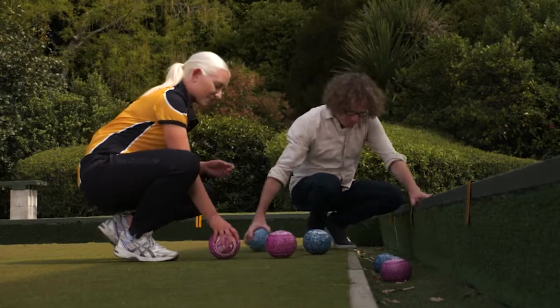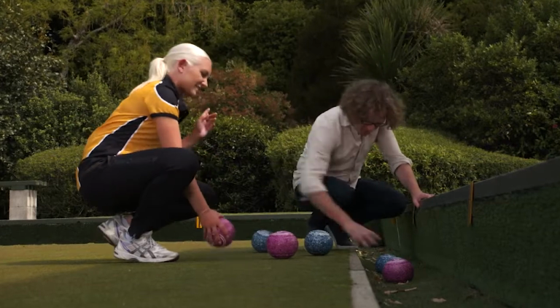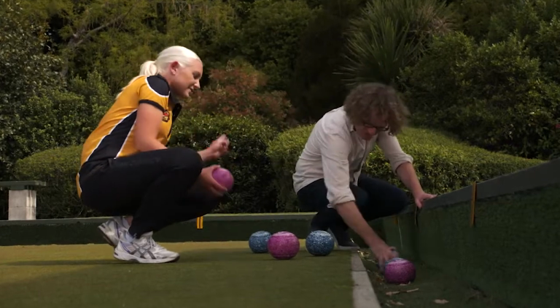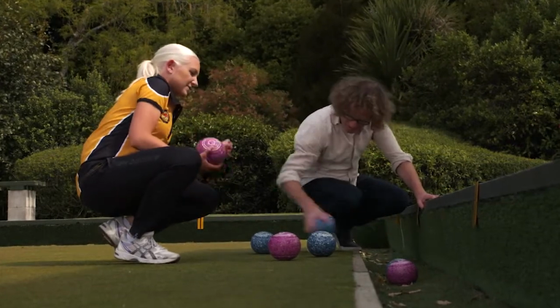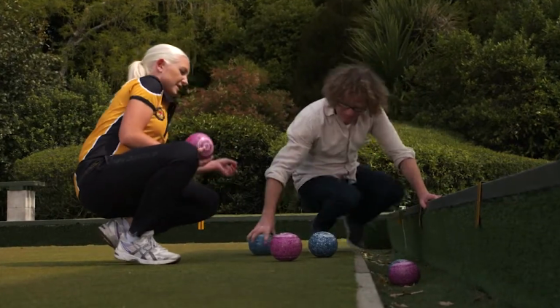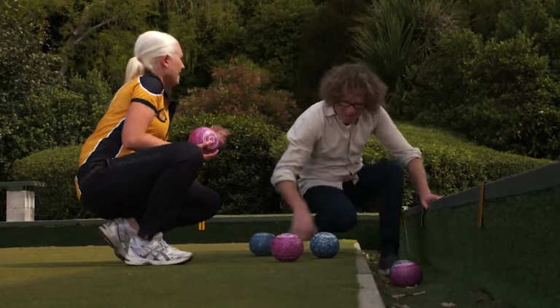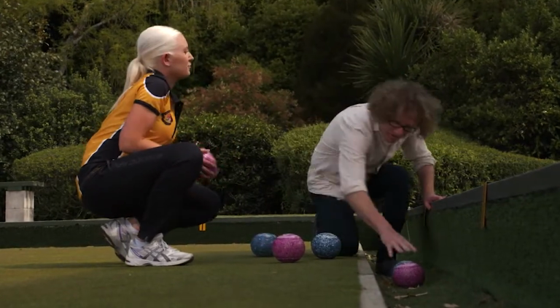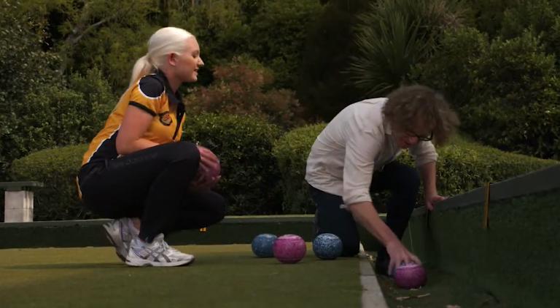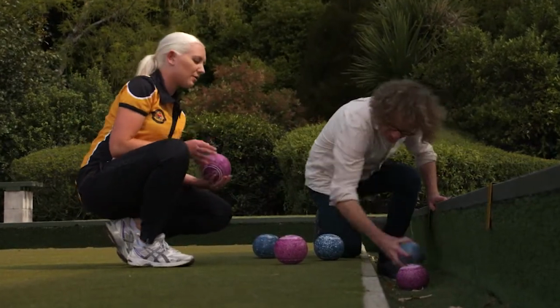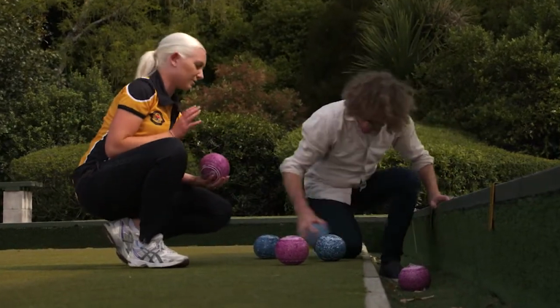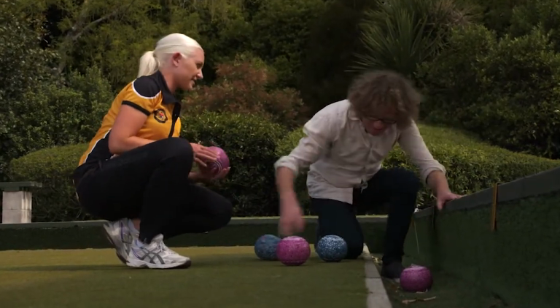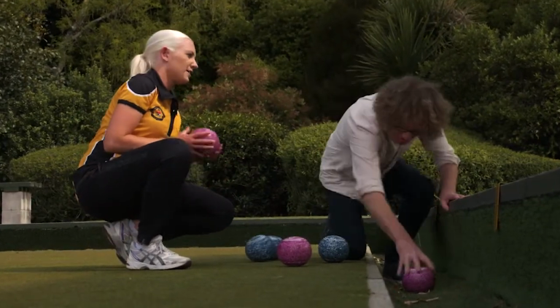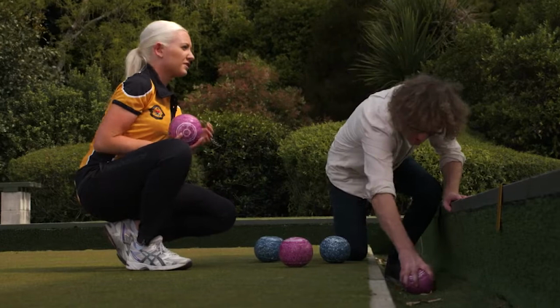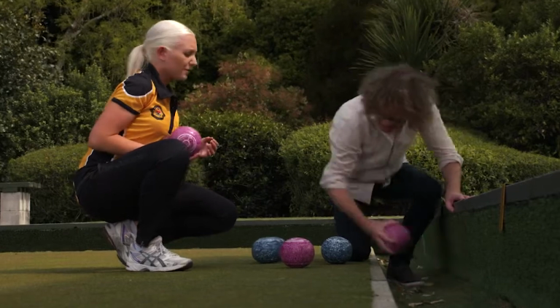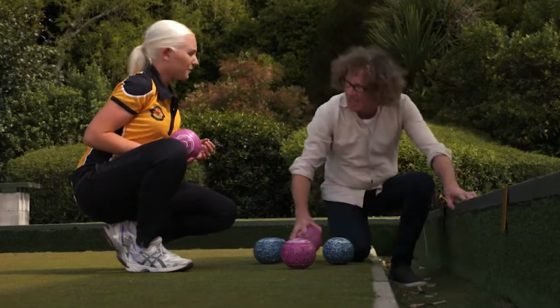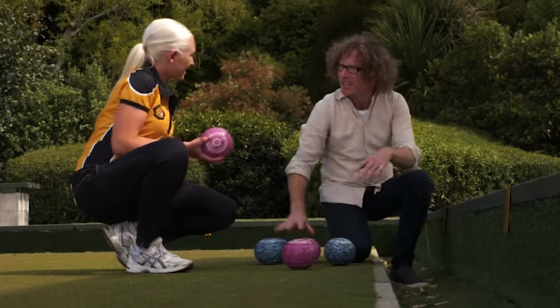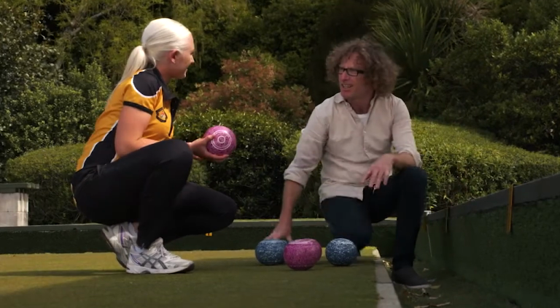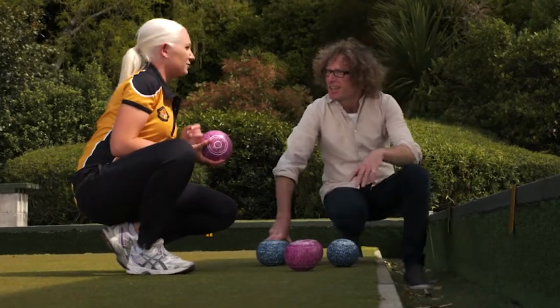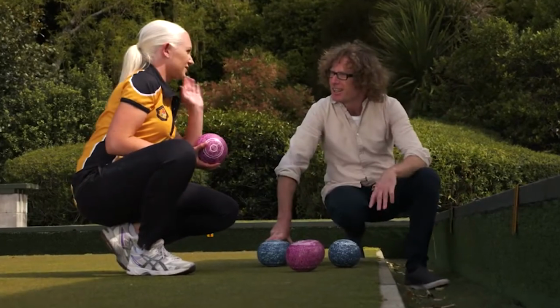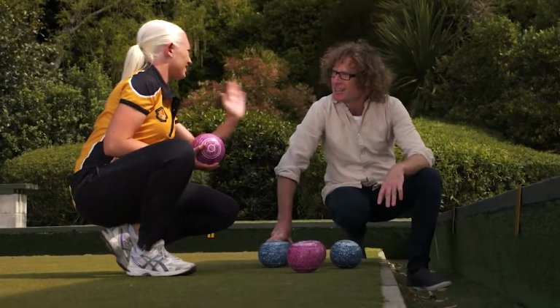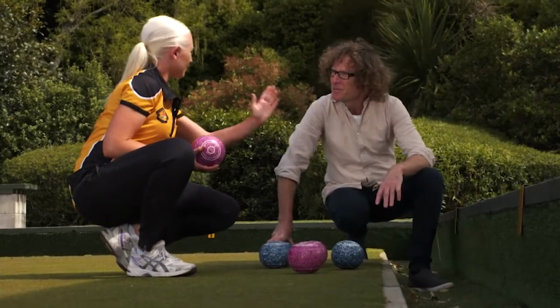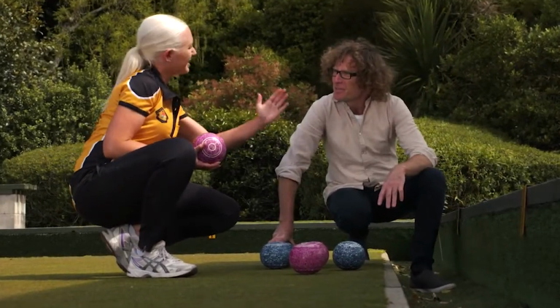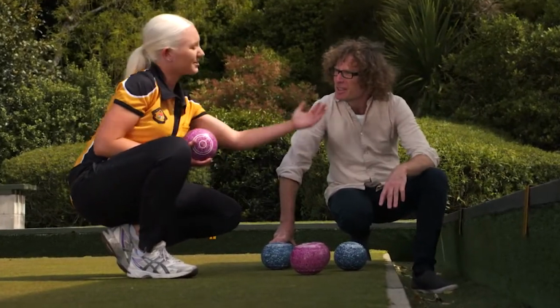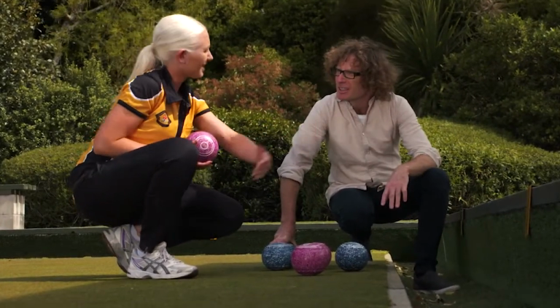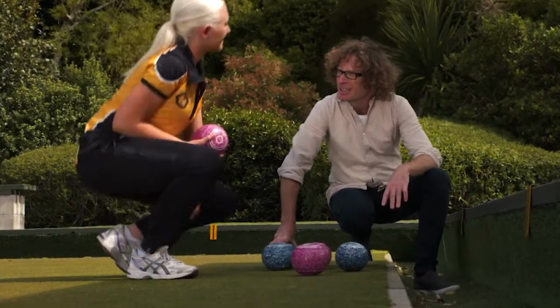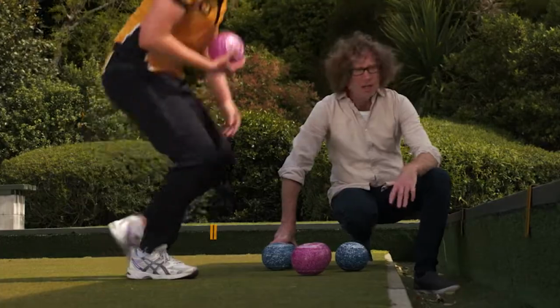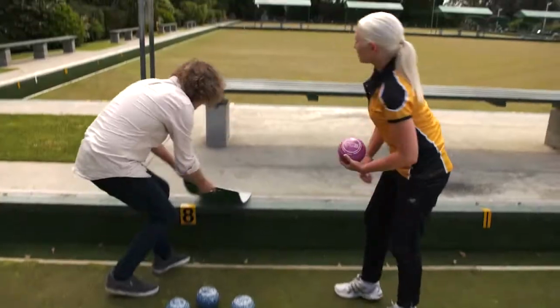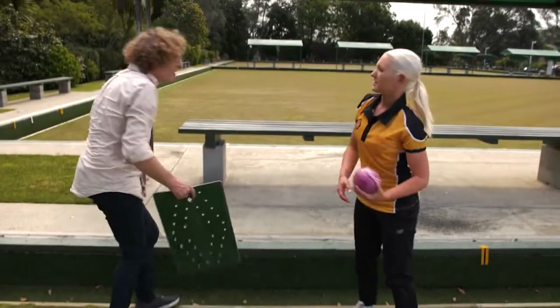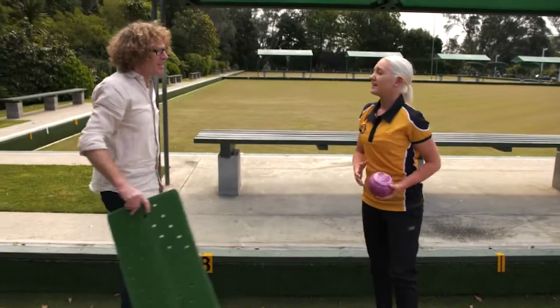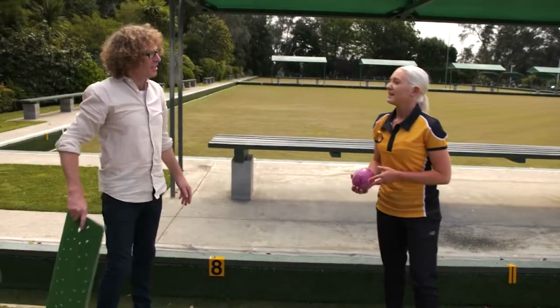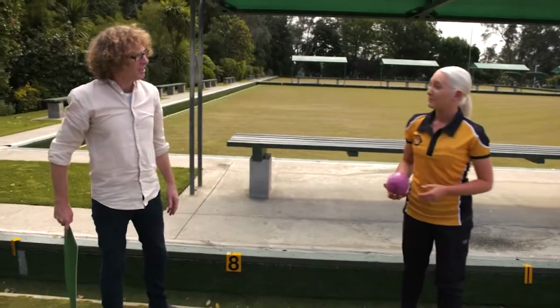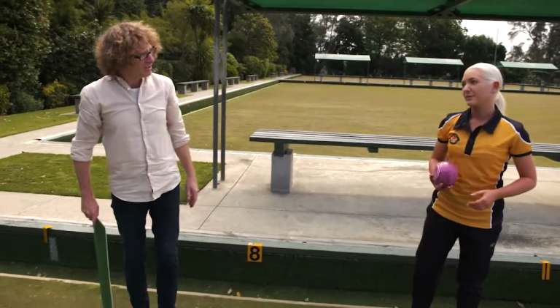Instead of saying softer or harder, we say slower or faster. Because if you bowl your bowl faster, it'll travel in a straight line for longer, then it will start to bend. And what affects your speed is your backswing.